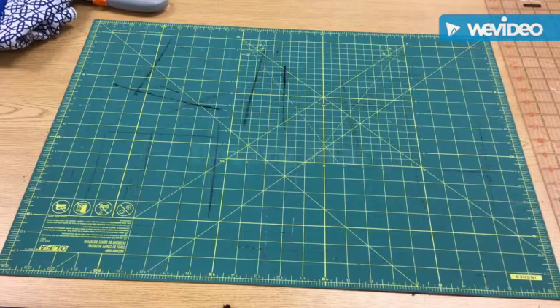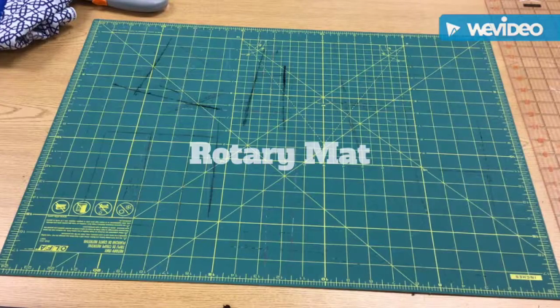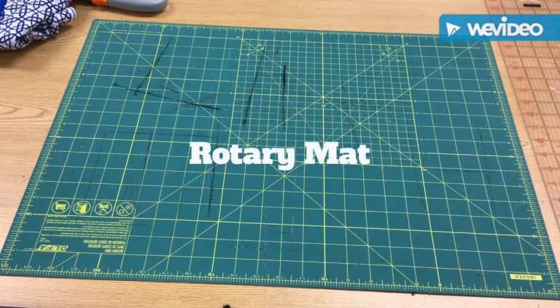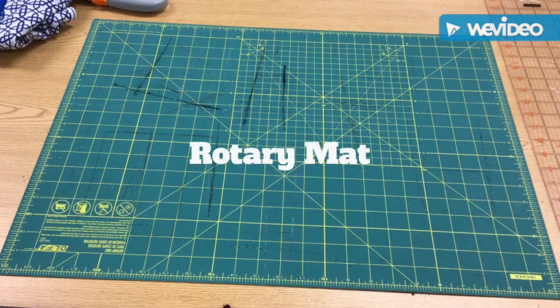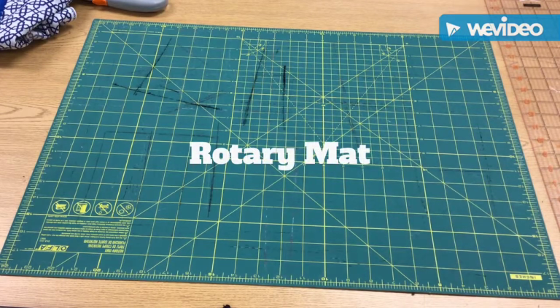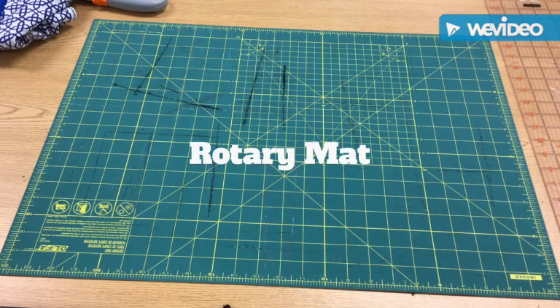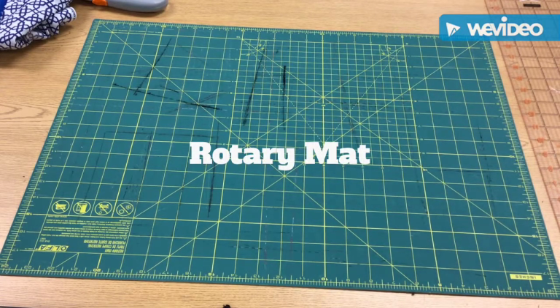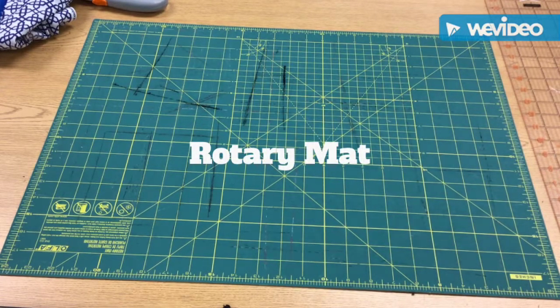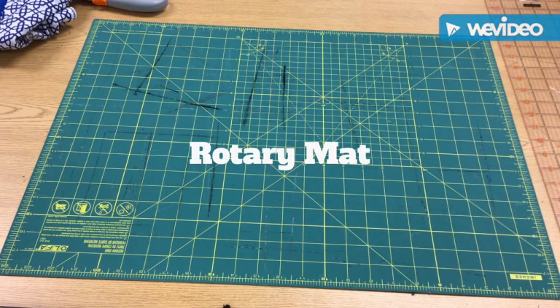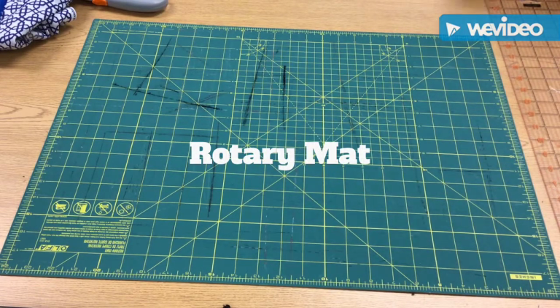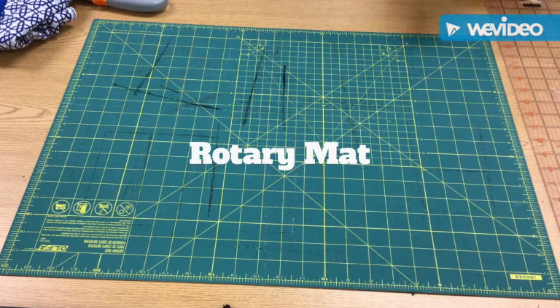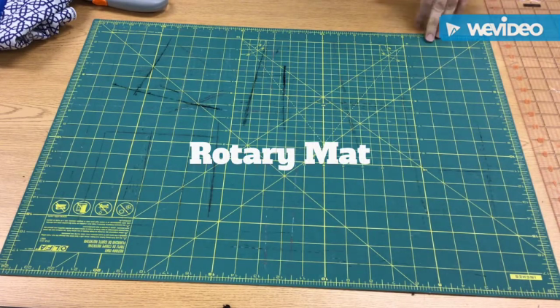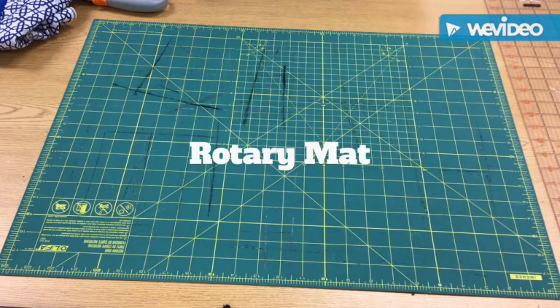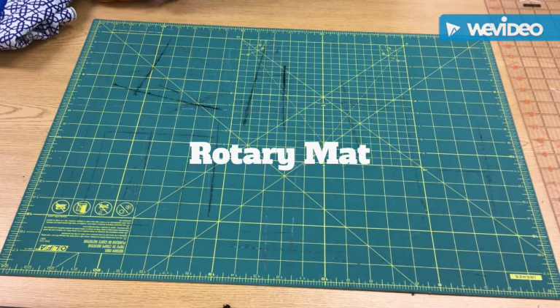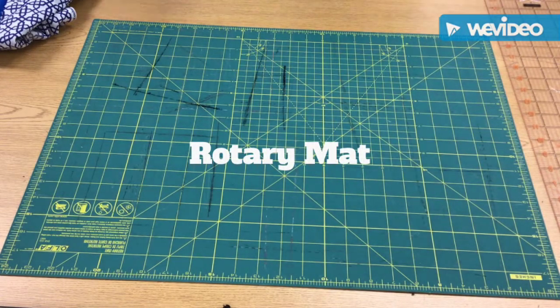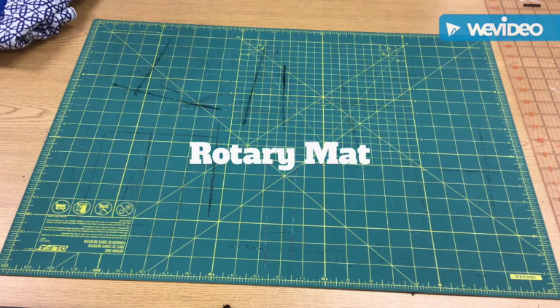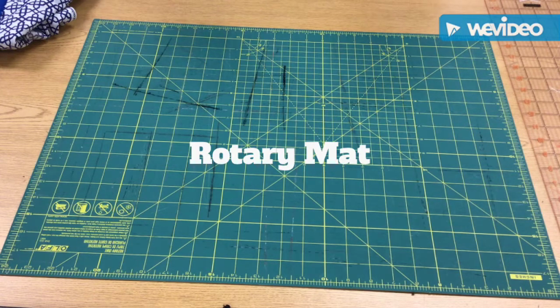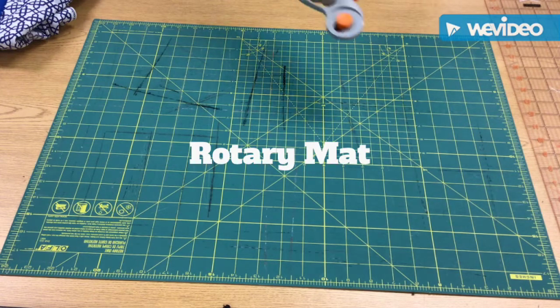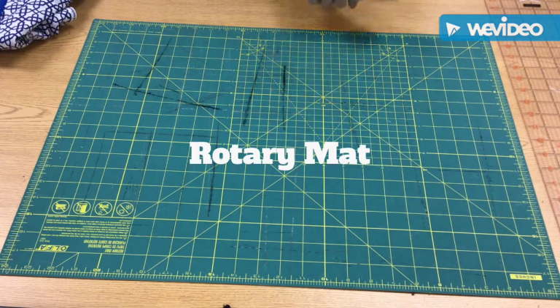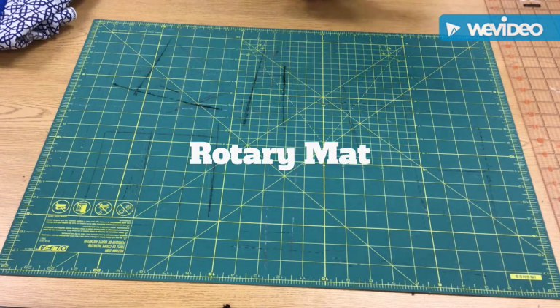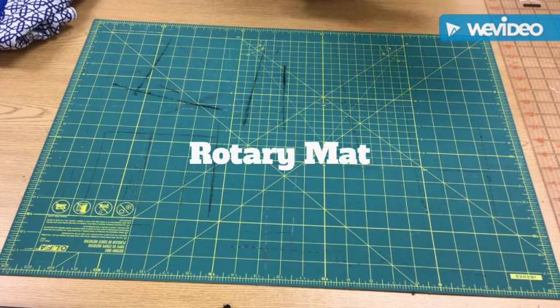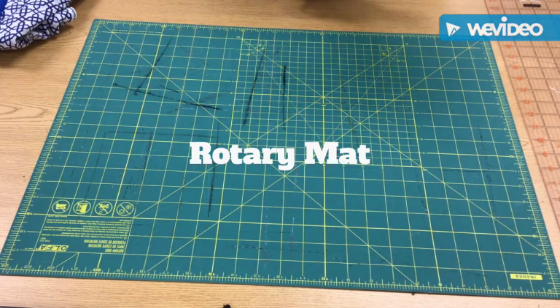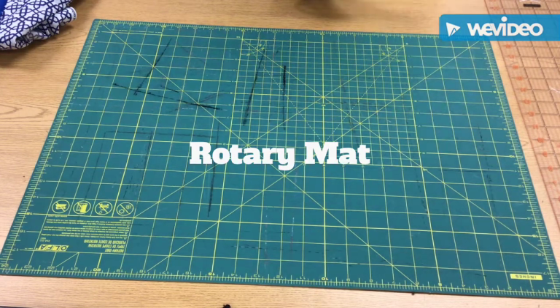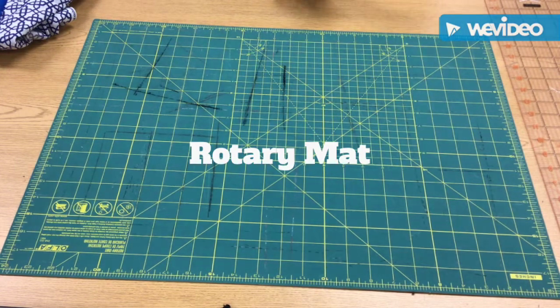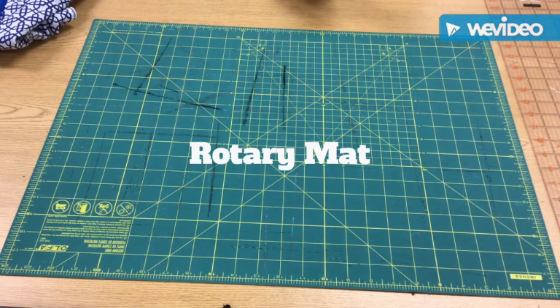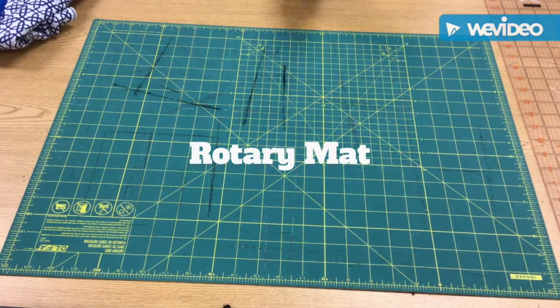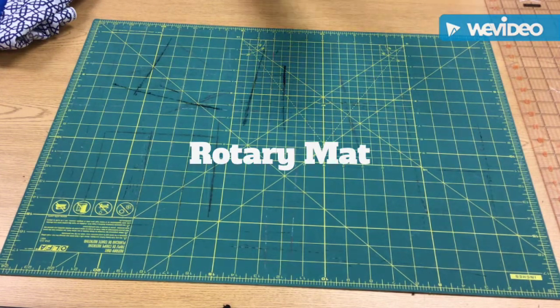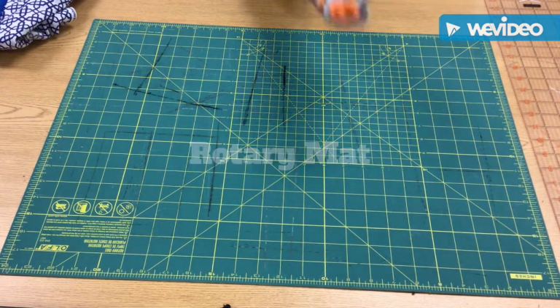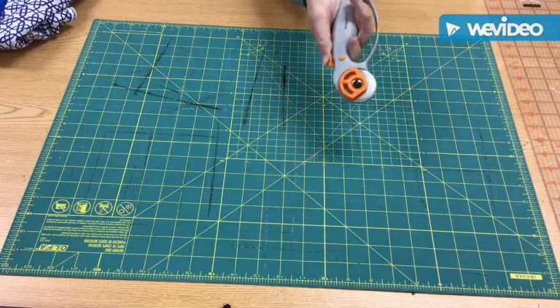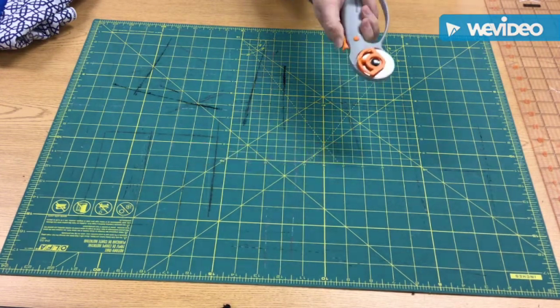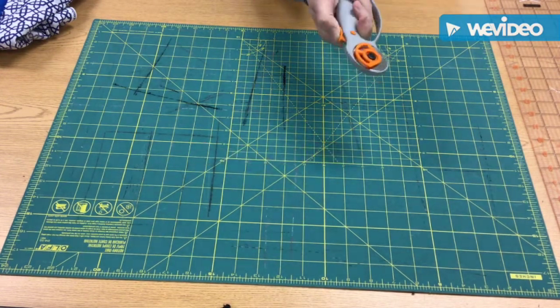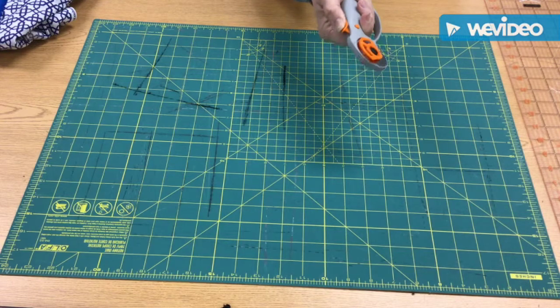What I have here is called a rotary mat. And with the rotary mat, you also have a rotary cutter. A rotary cutter looks like this.